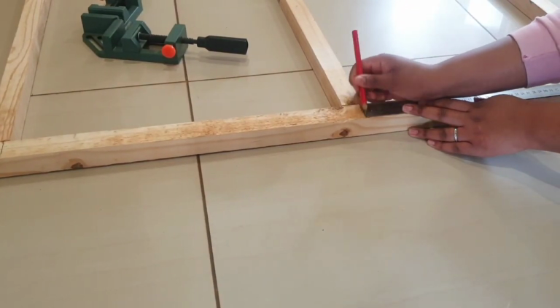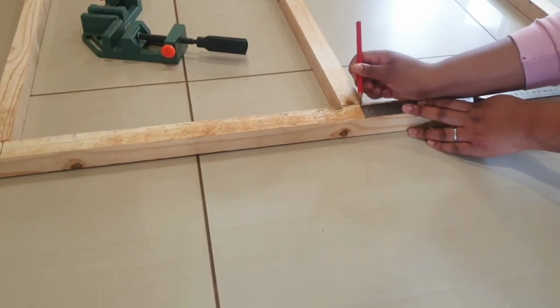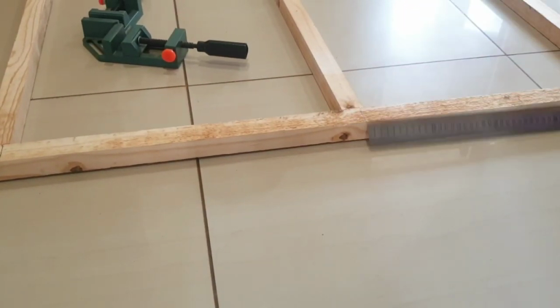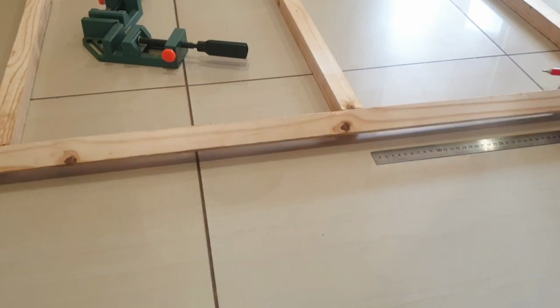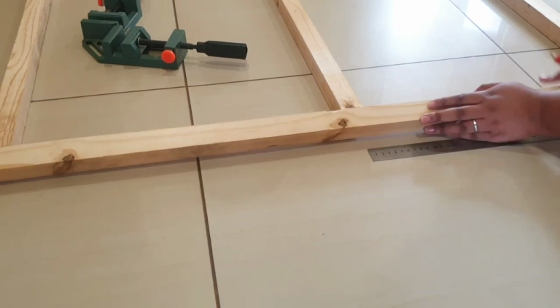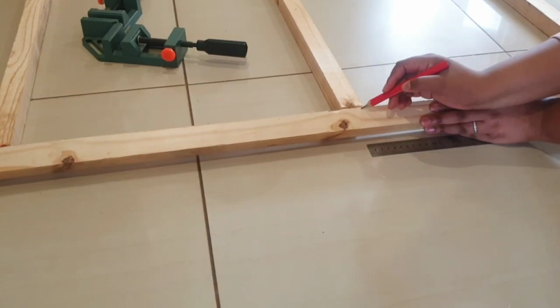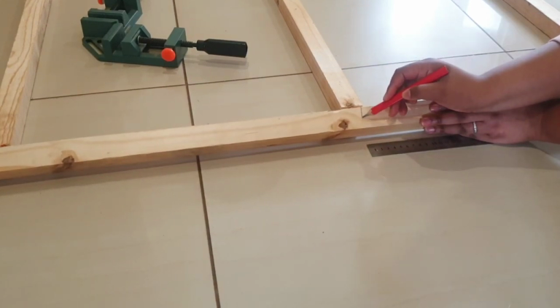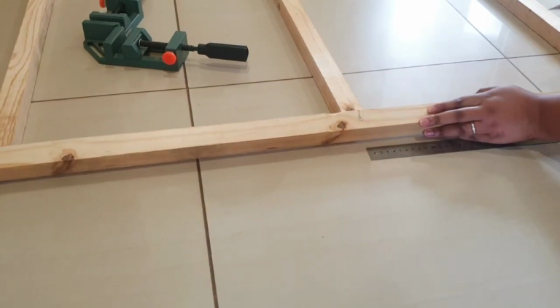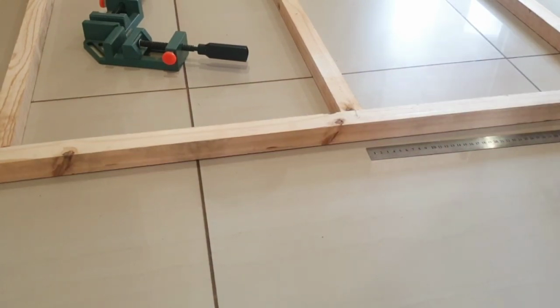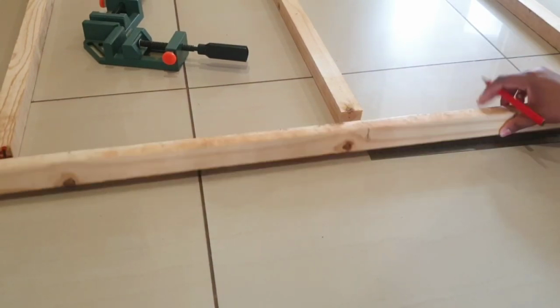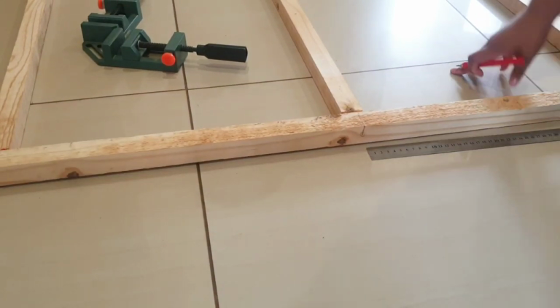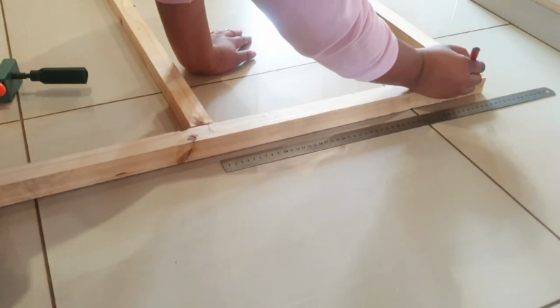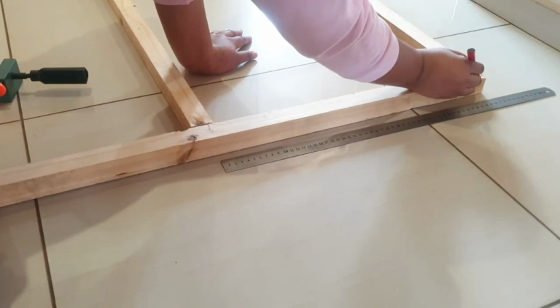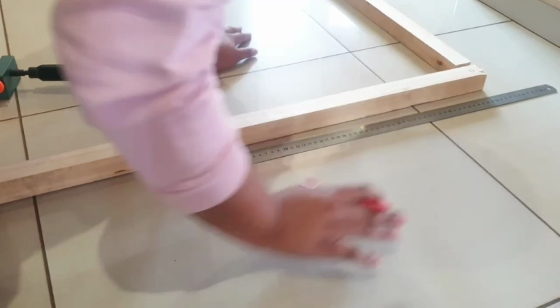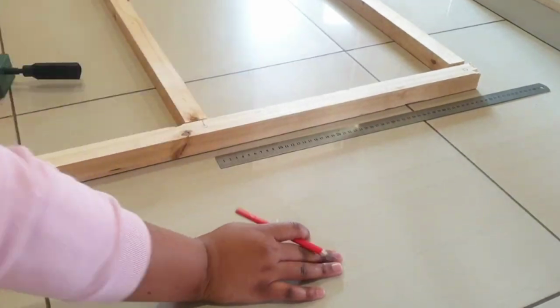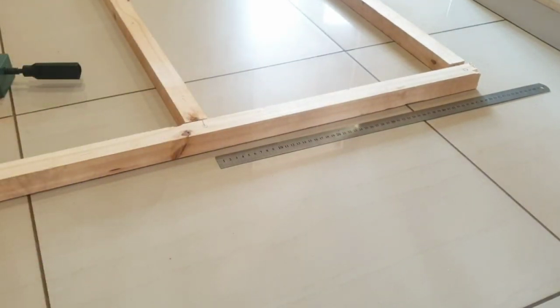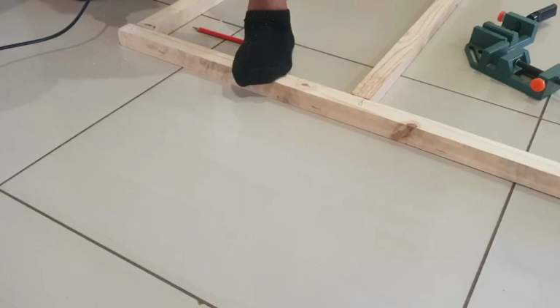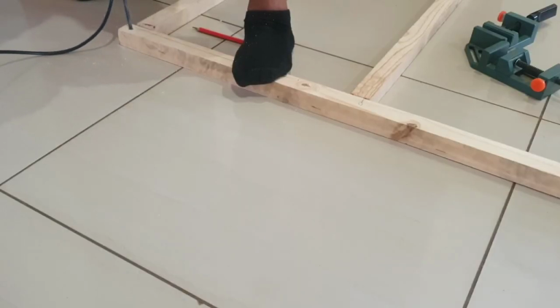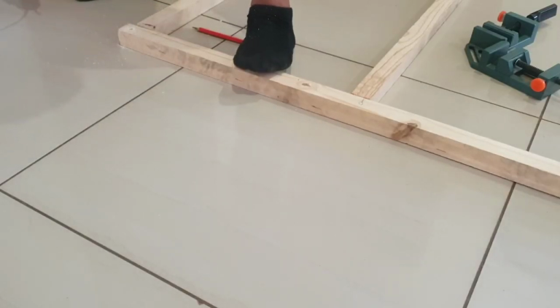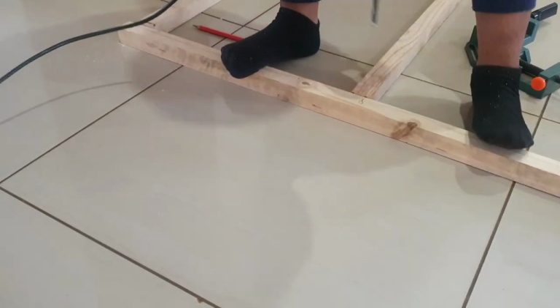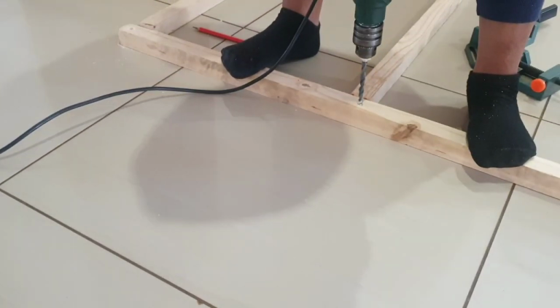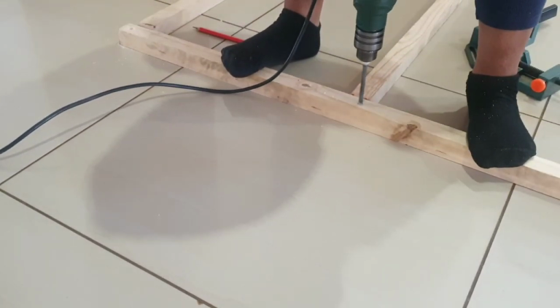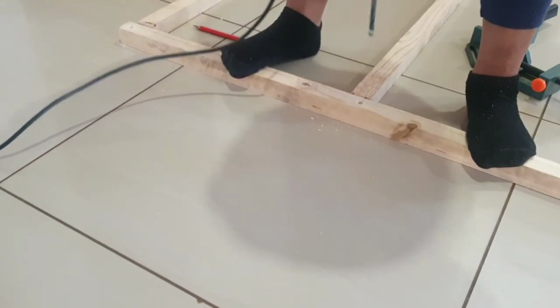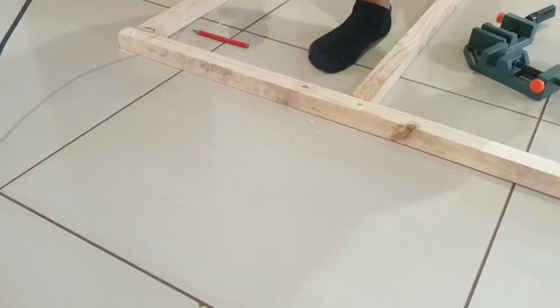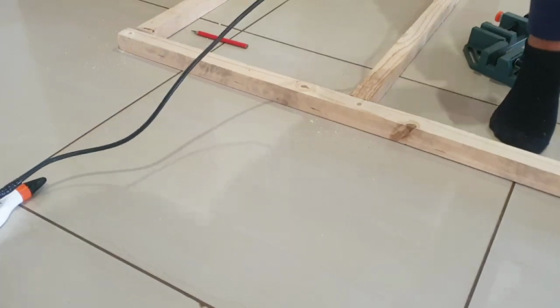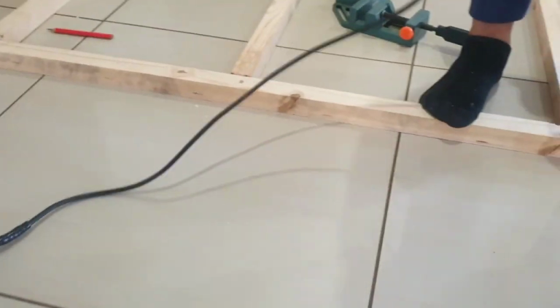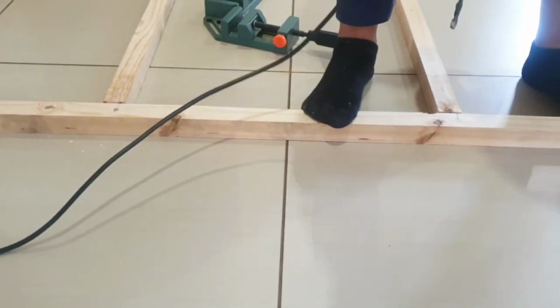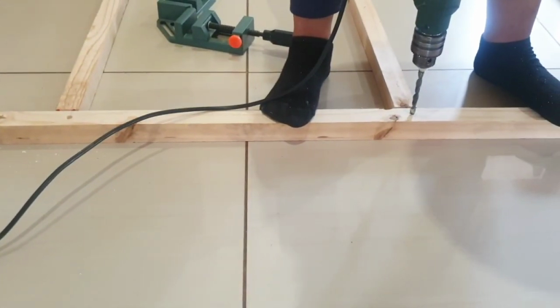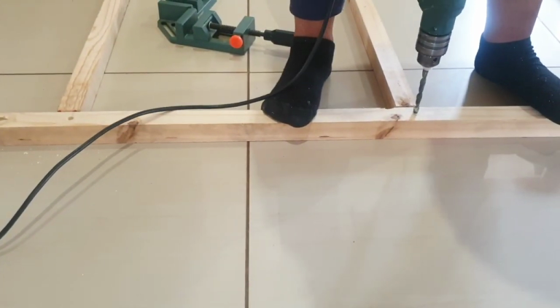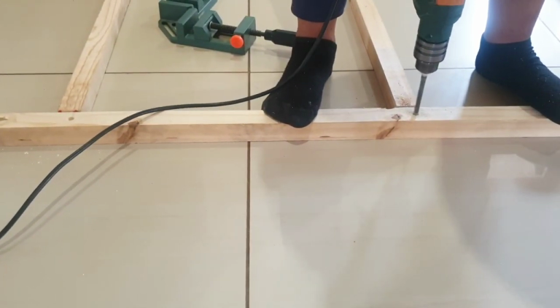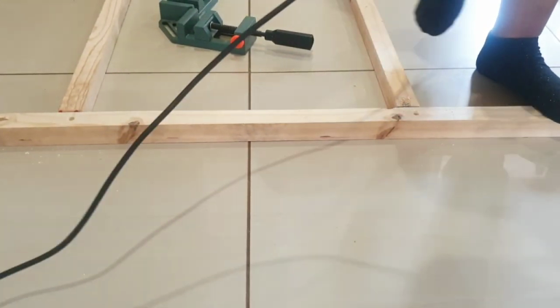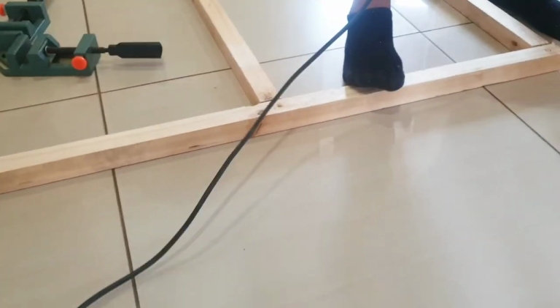I'm marking 50 centimeters so I can have three equal pieces. Right here I'm drilling into the wood because my screws are not long enough to hold the two pieces together.